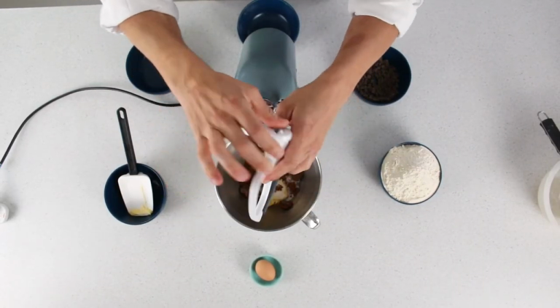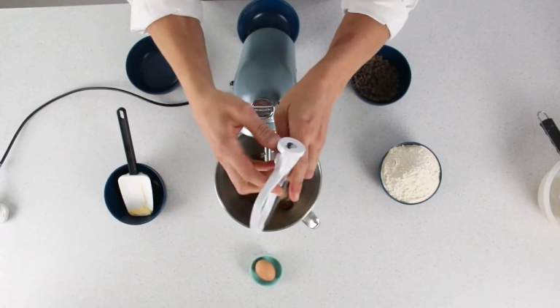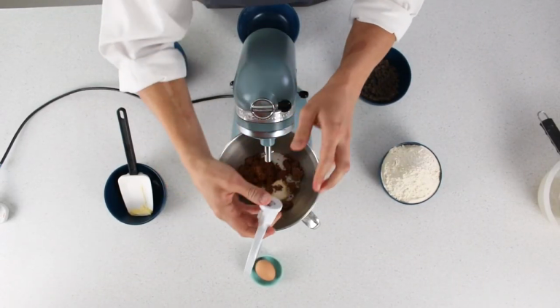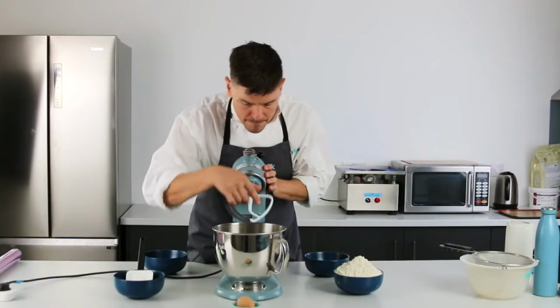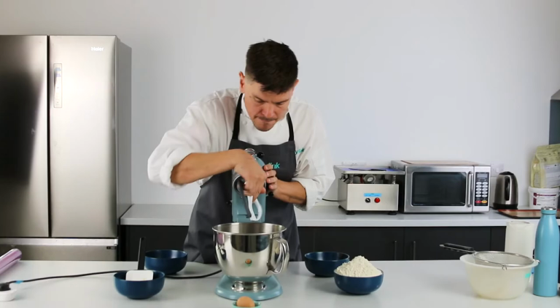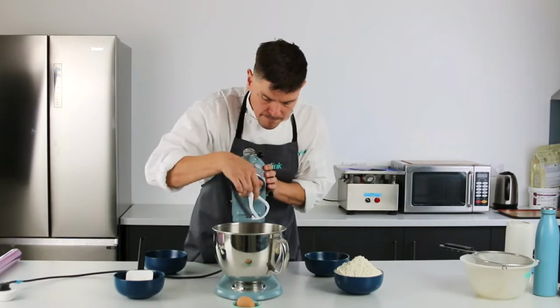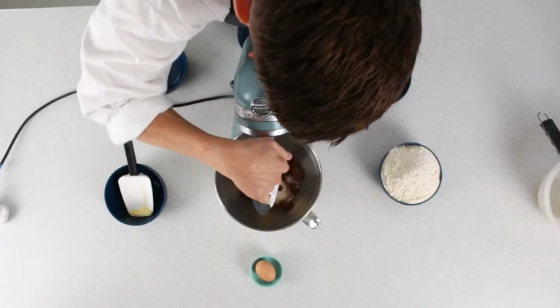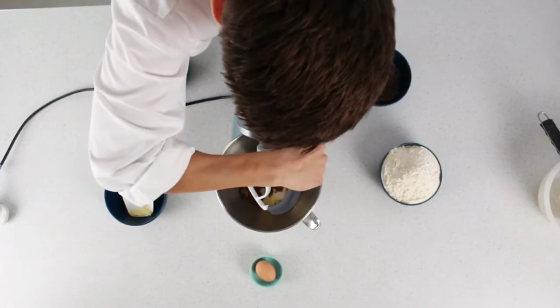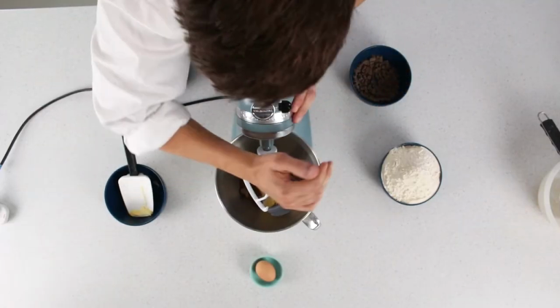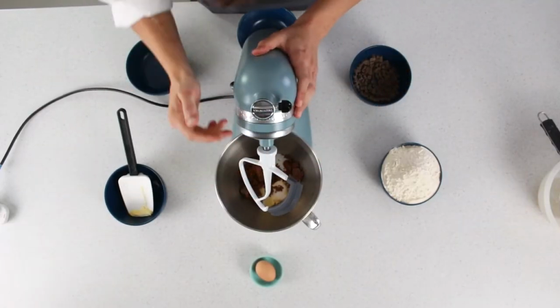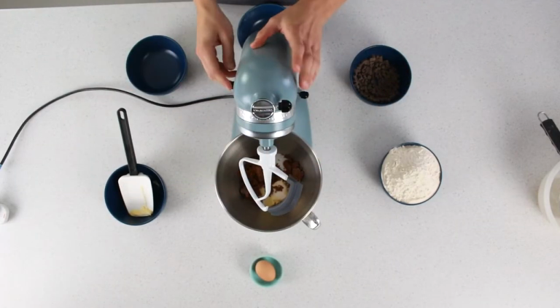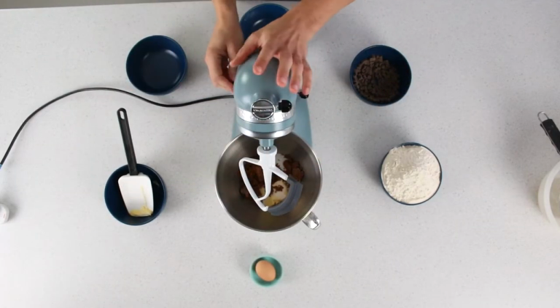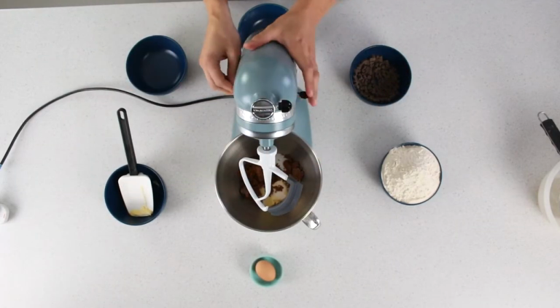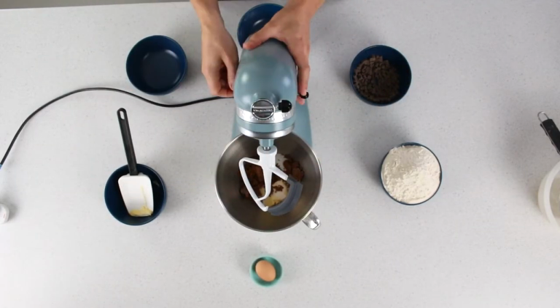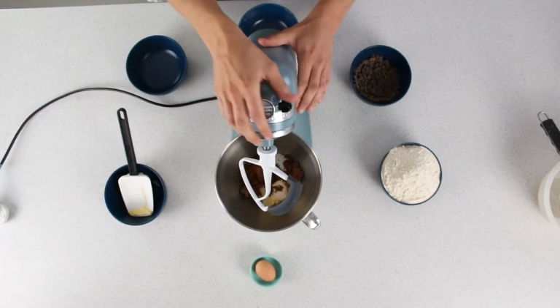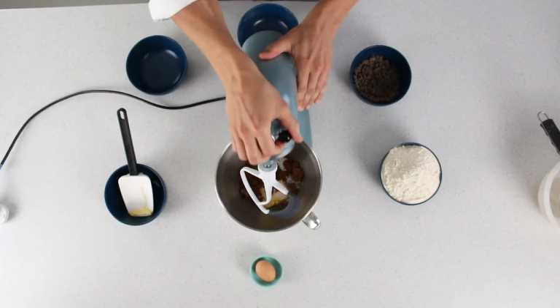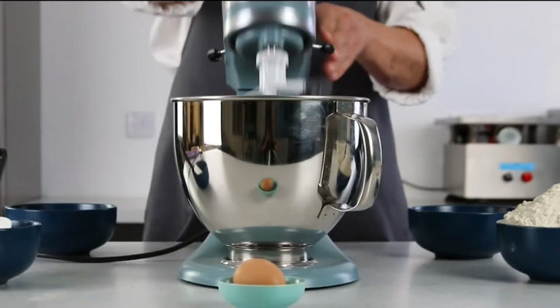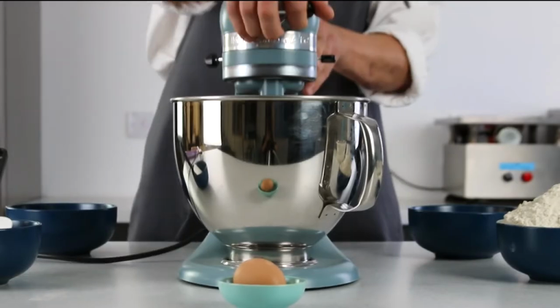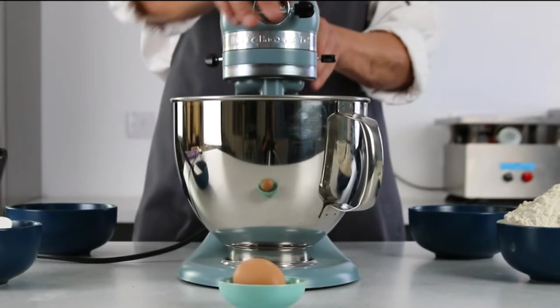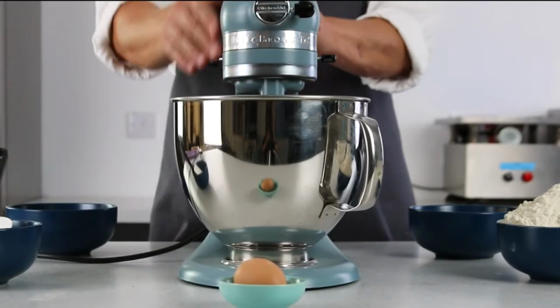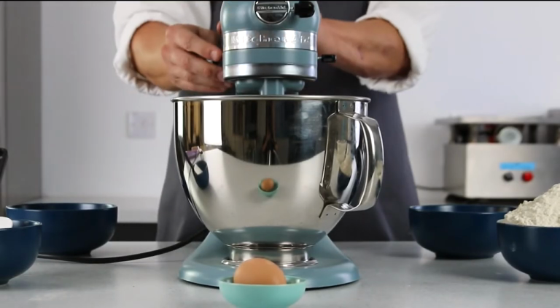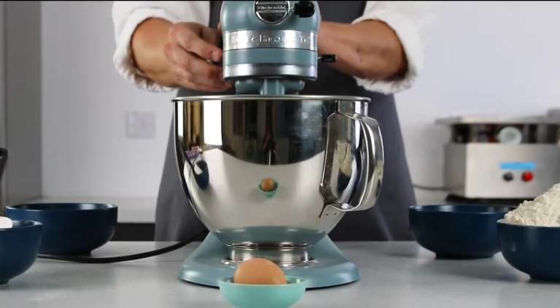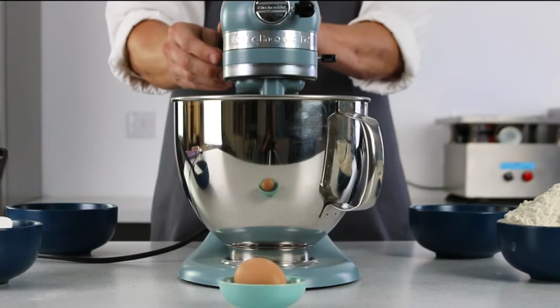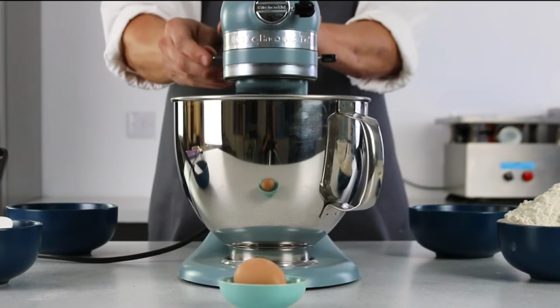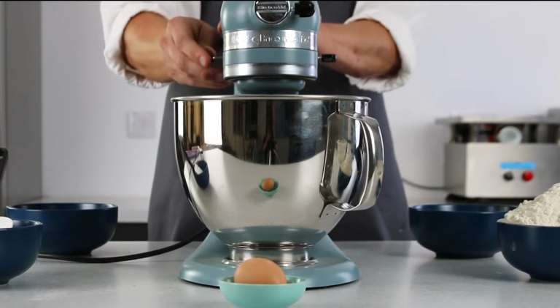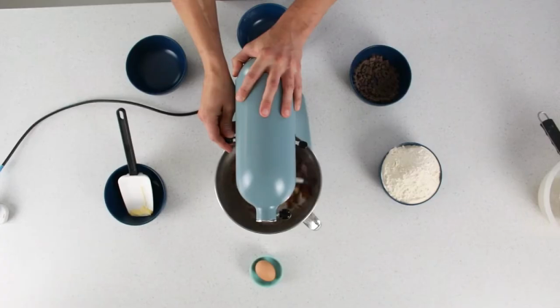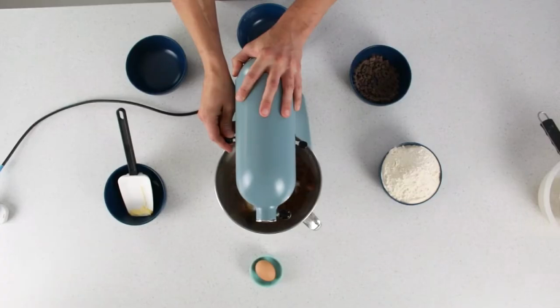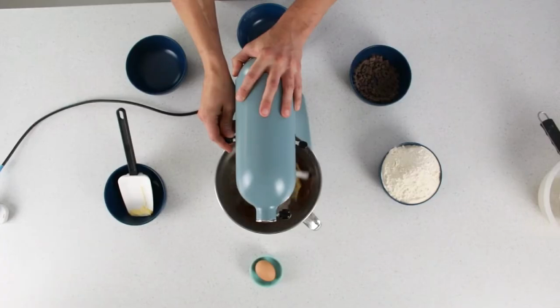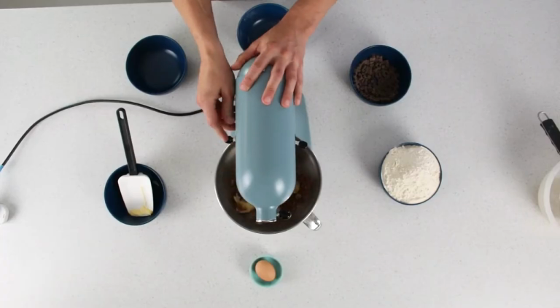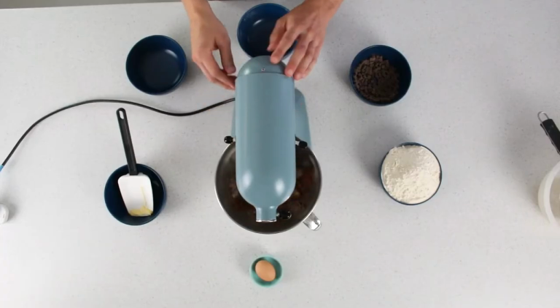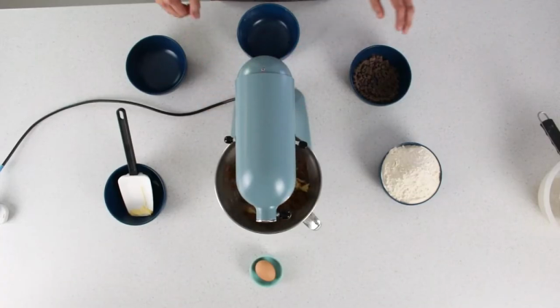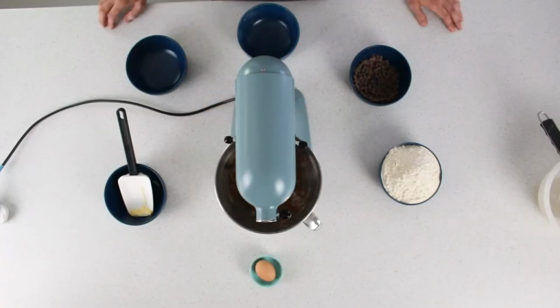You could use all brown sugar and it would give a darker effect. You can also substitute 50 grams of flour for cocoa for a dark chocolate cookie.